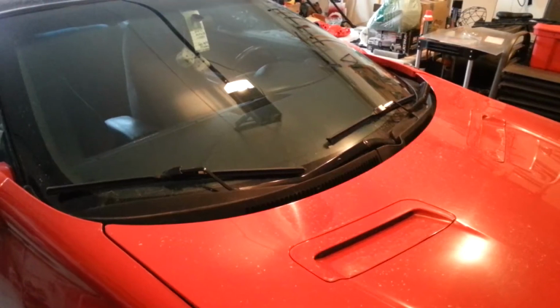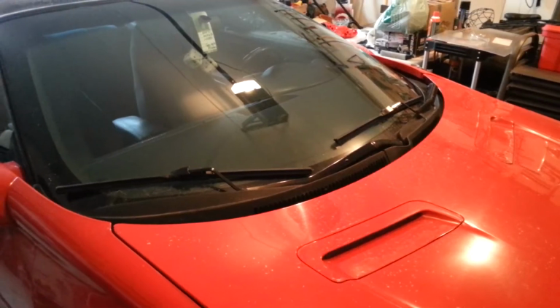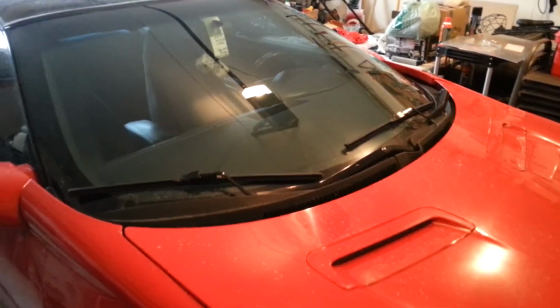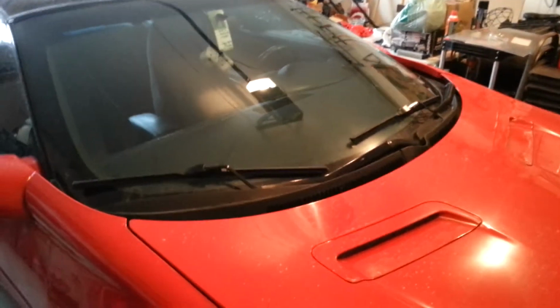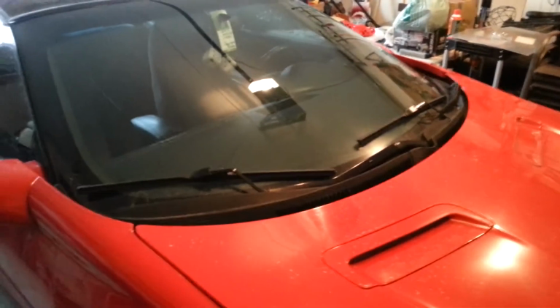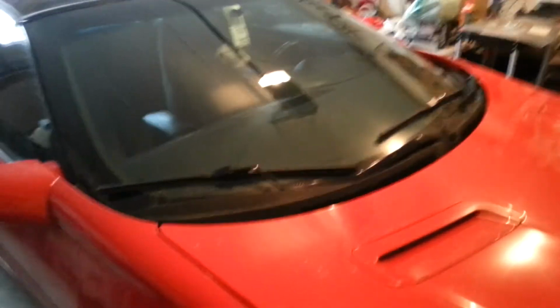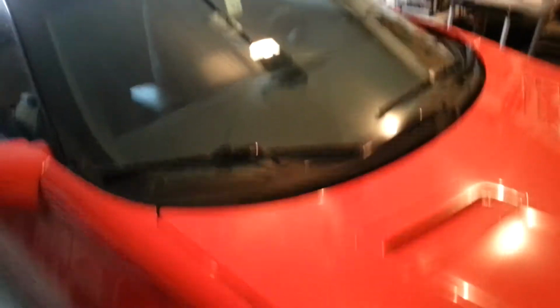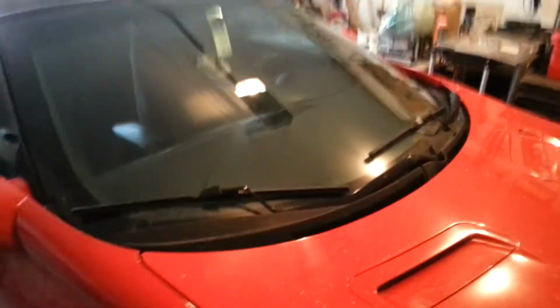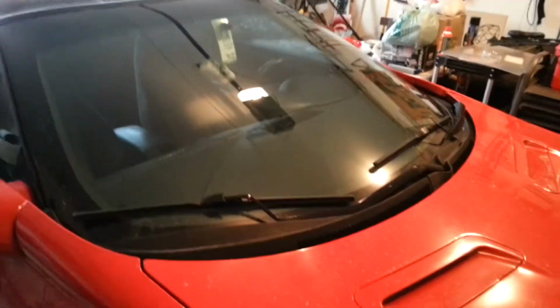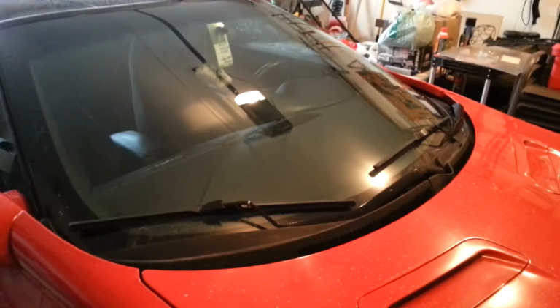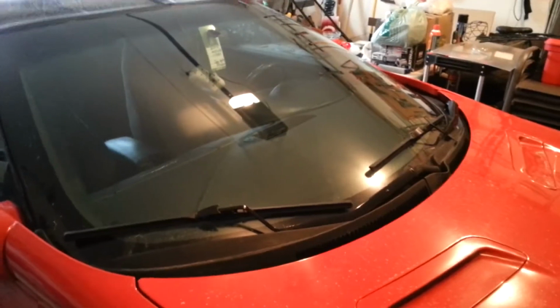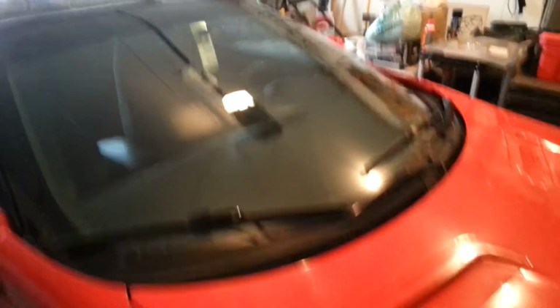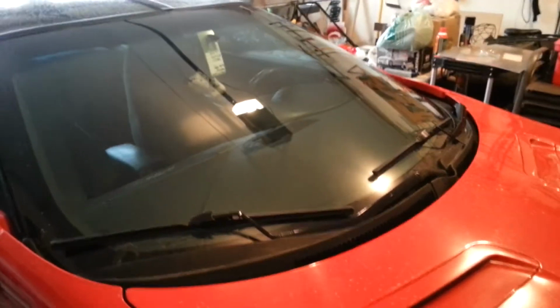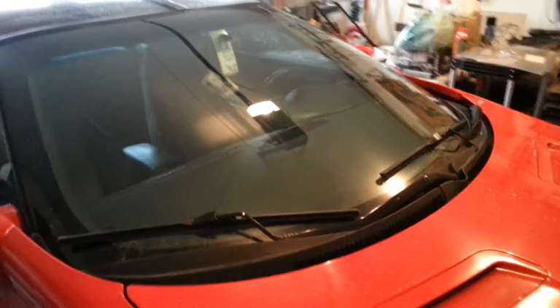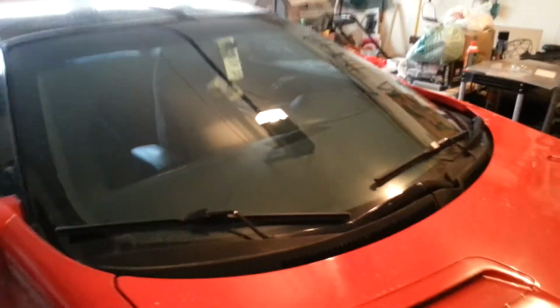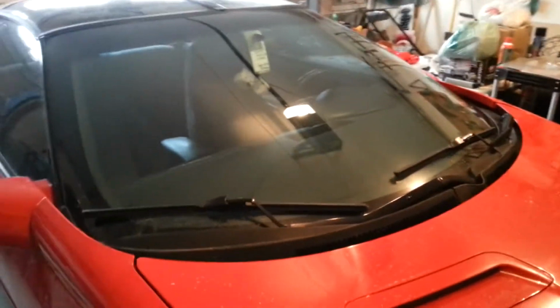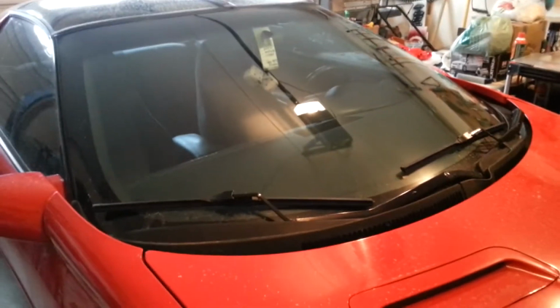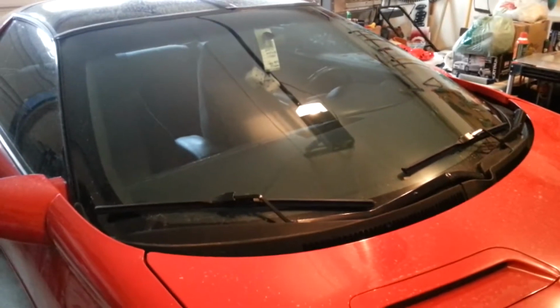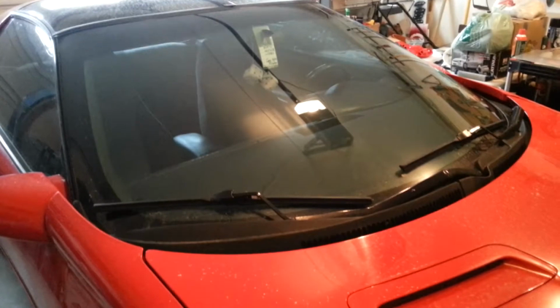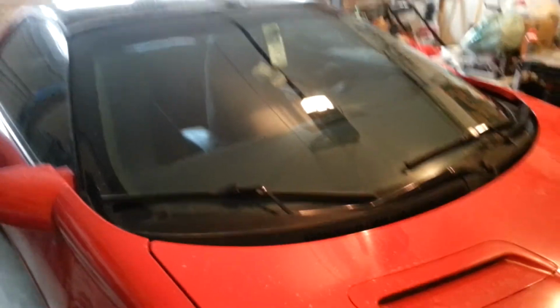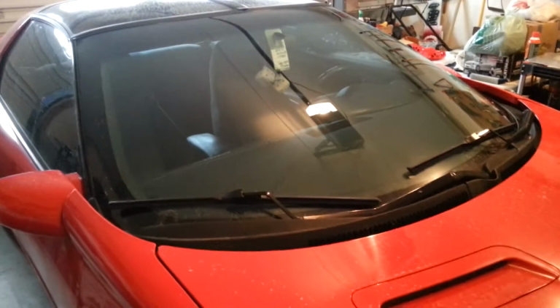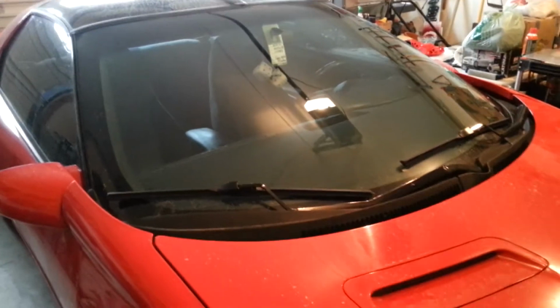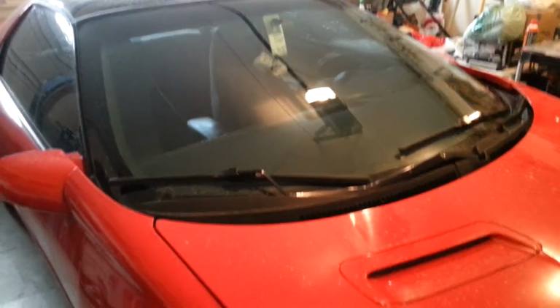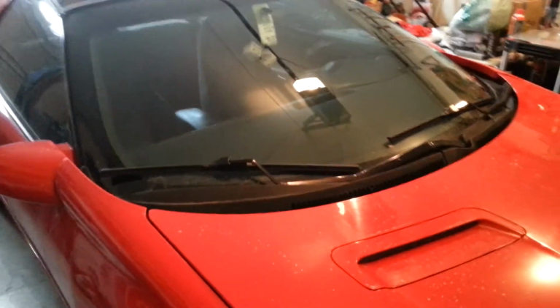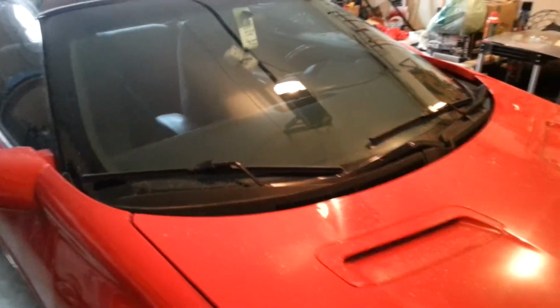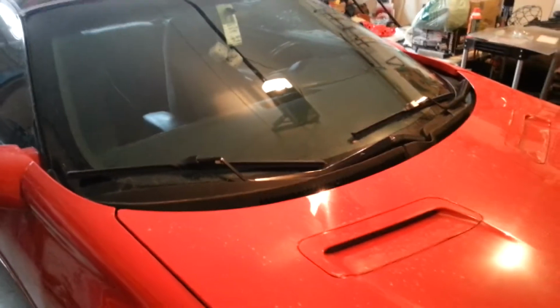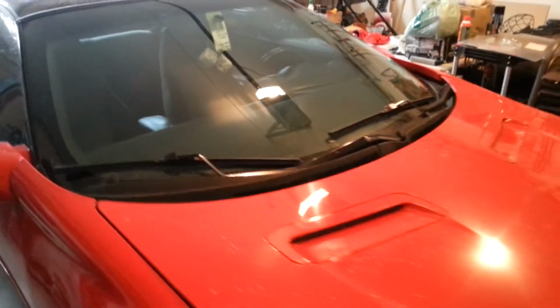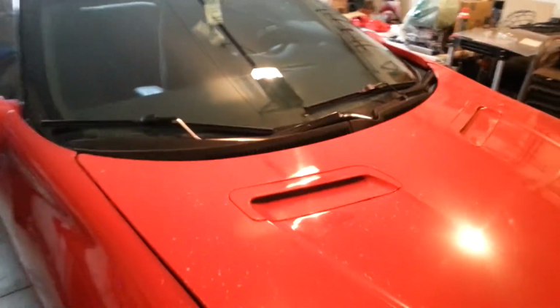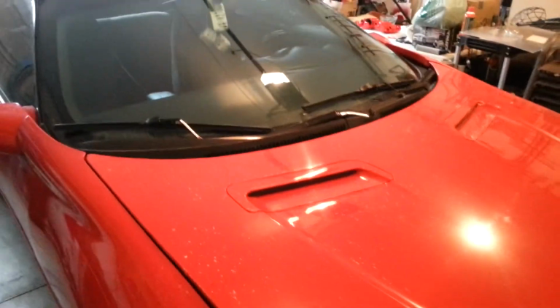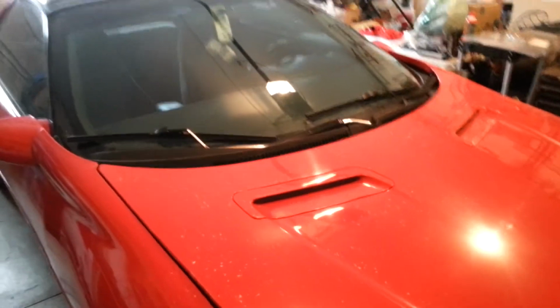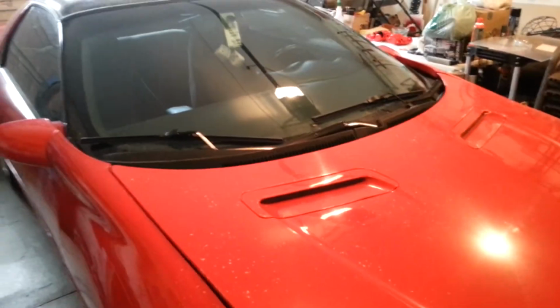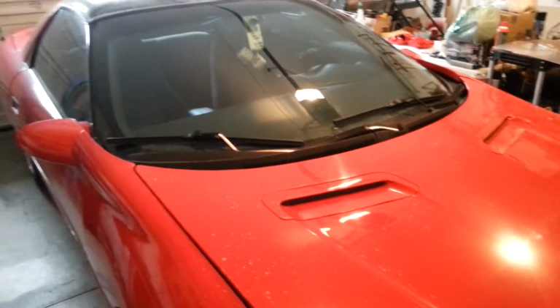Hey, what's up guys? I just did a 98 to 02 Camaro wiper arm conversion. This is my 95 Camaro, 3.4 liter V6.